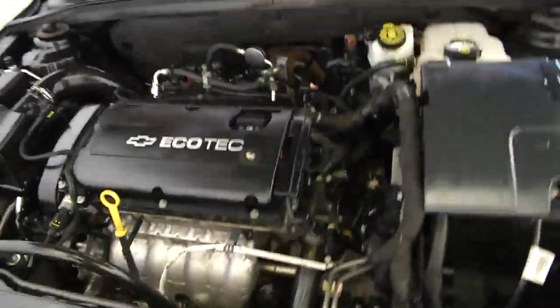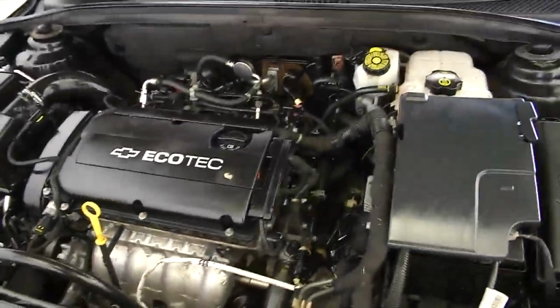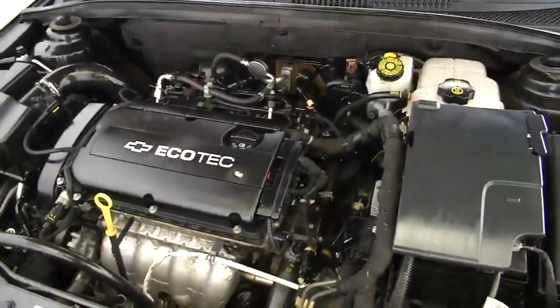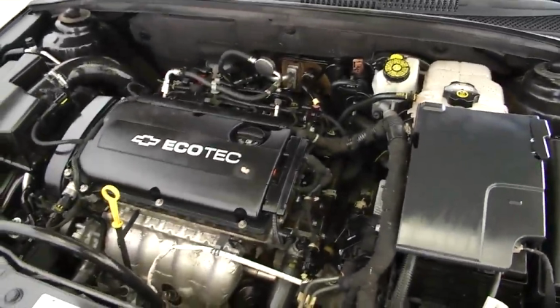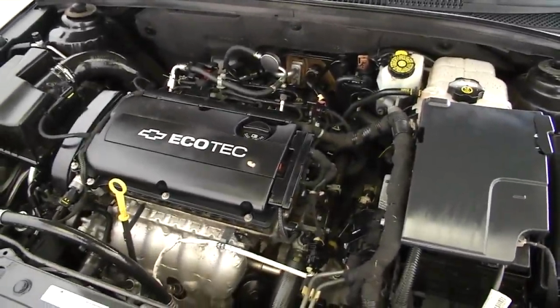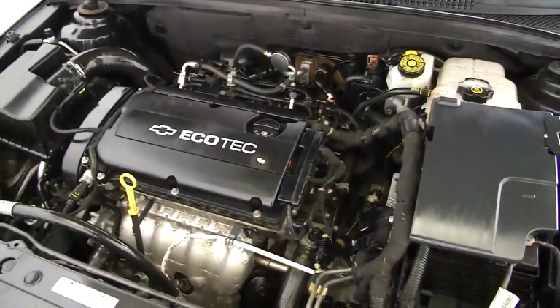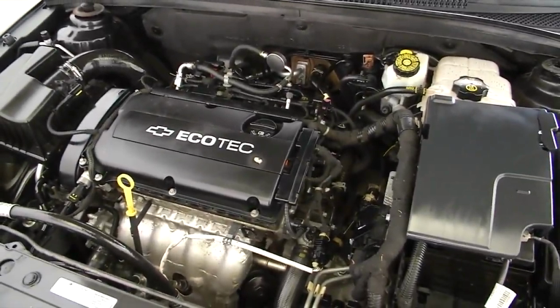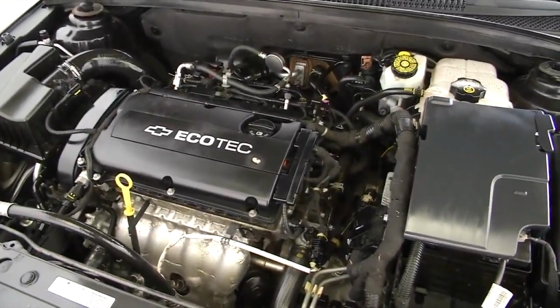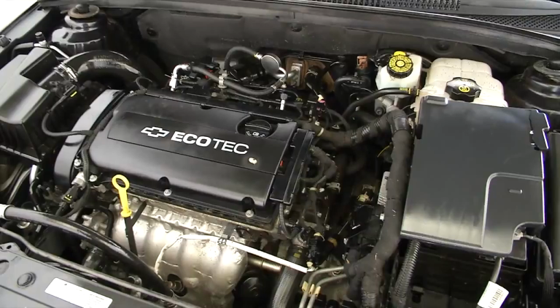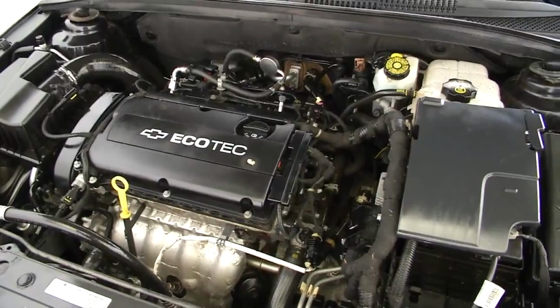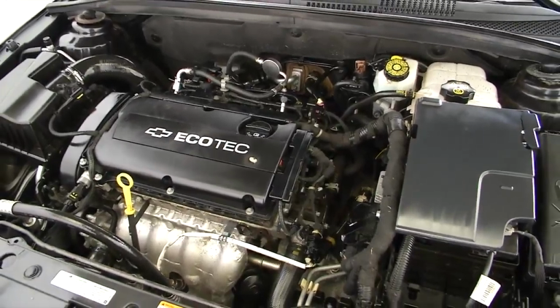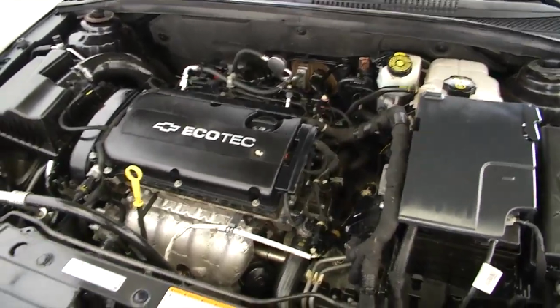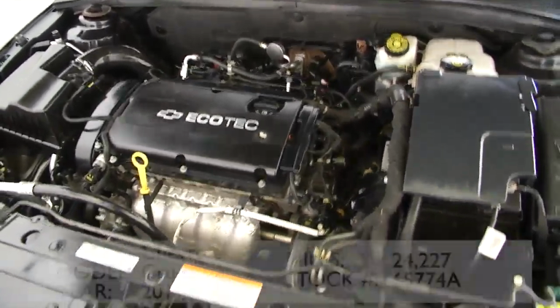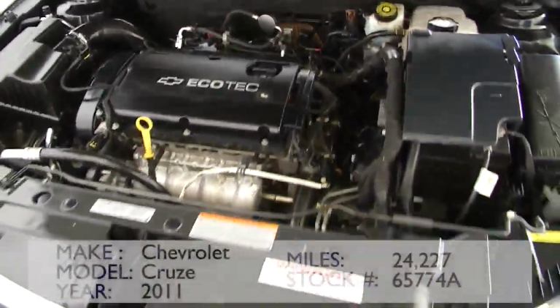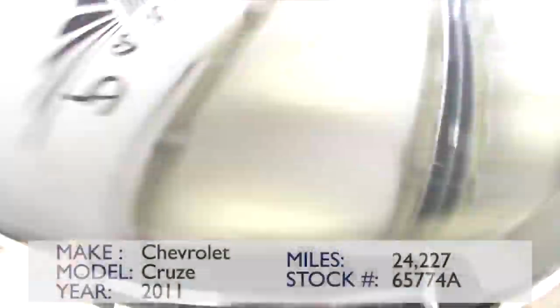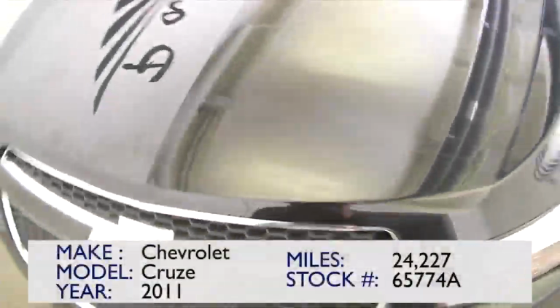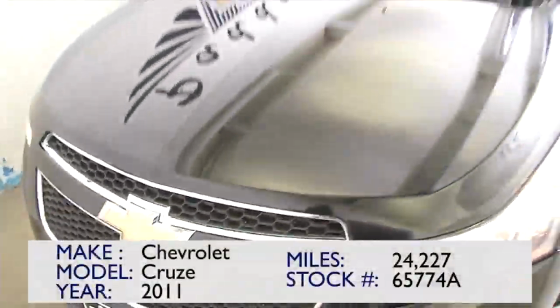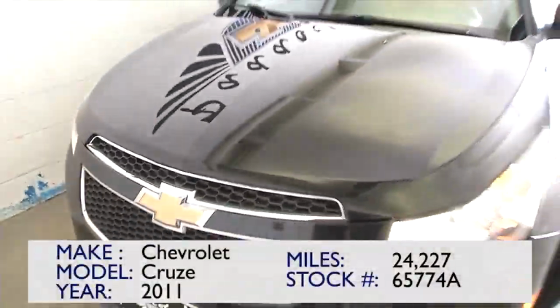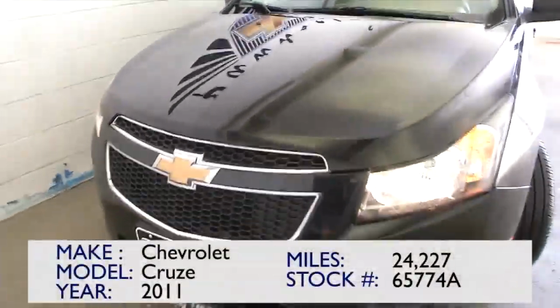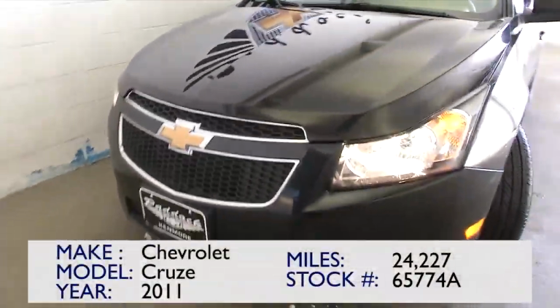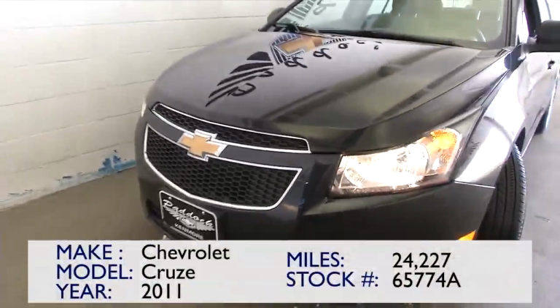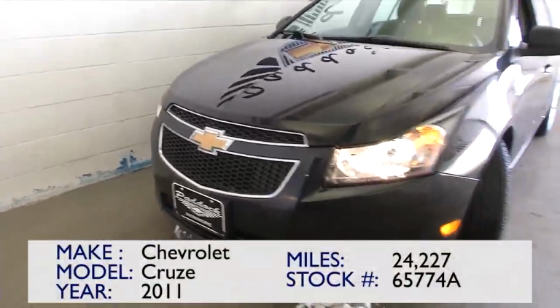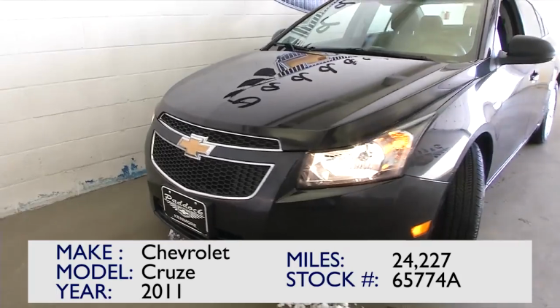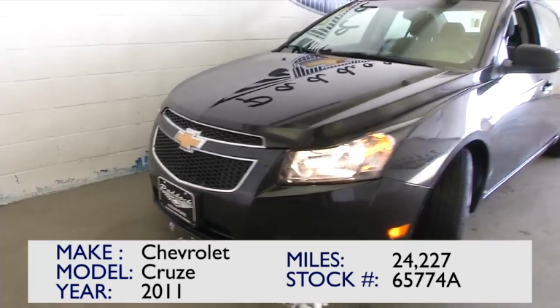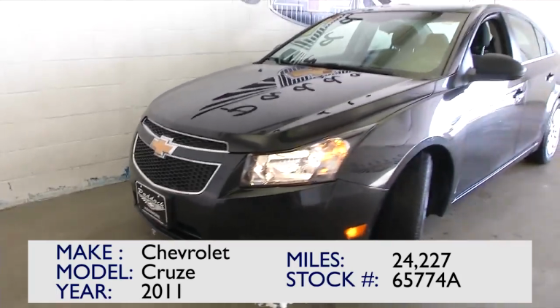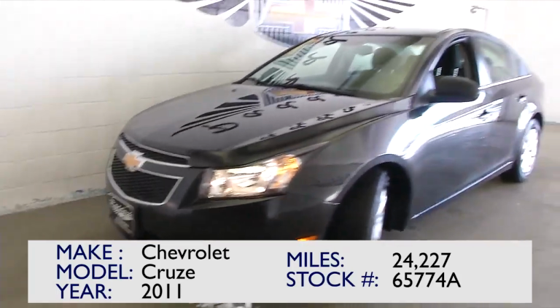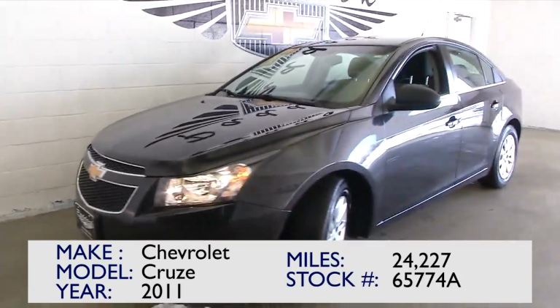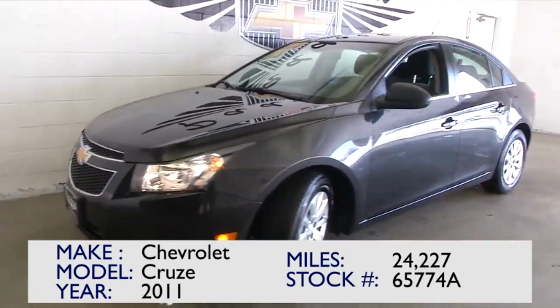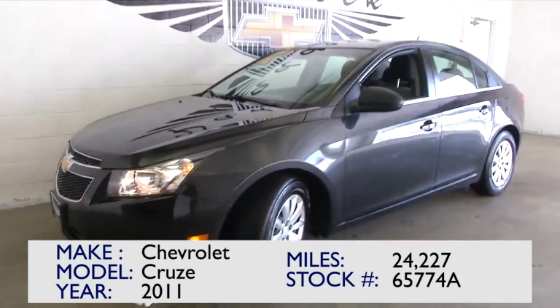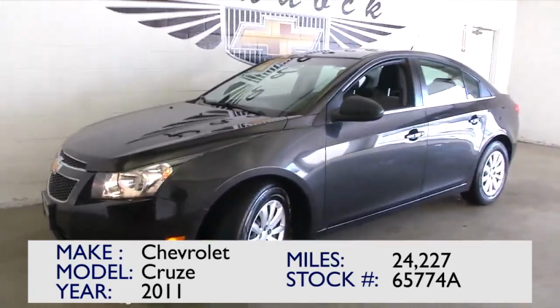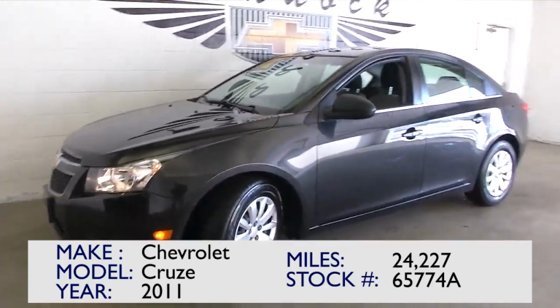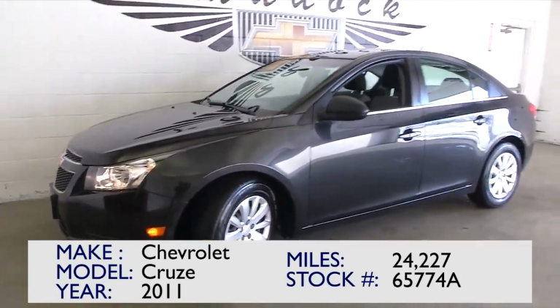Engine sounds steady and it looks real clean. If you're interested in this 2011 Cruze LS, give us a call at the dealership — 876-0945. Ask for Jennifer Nolan.